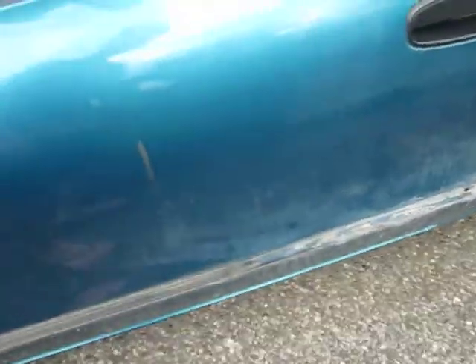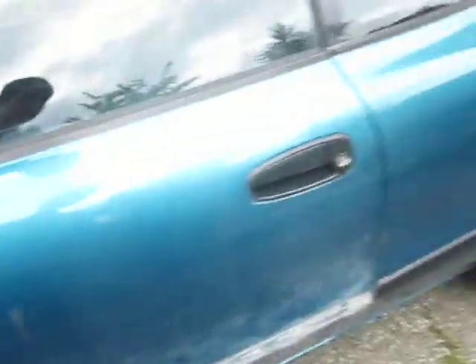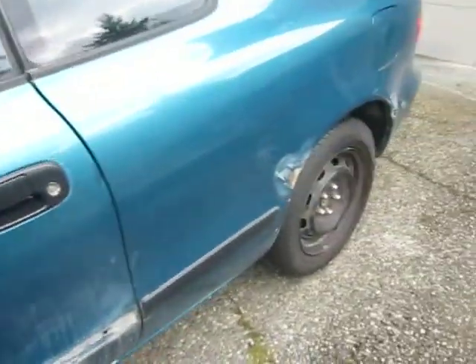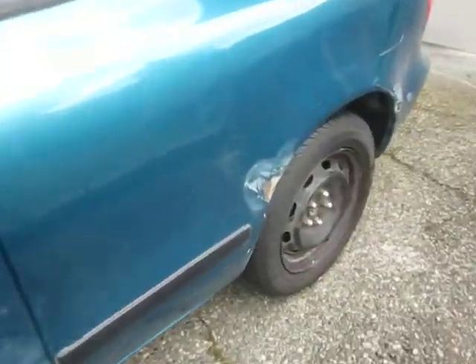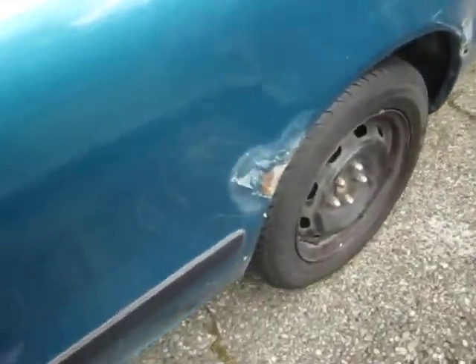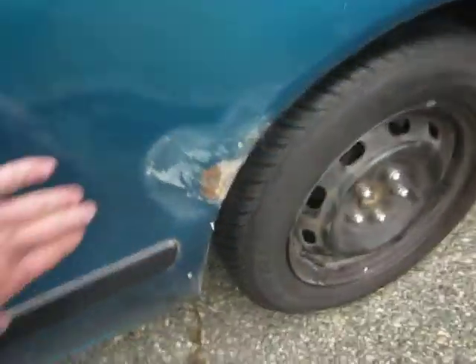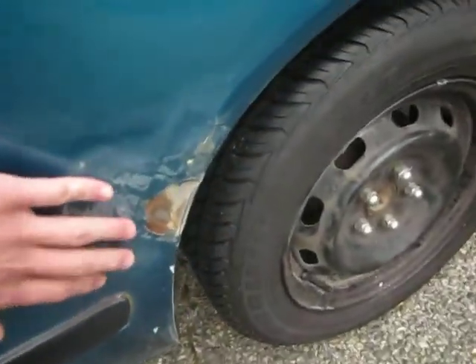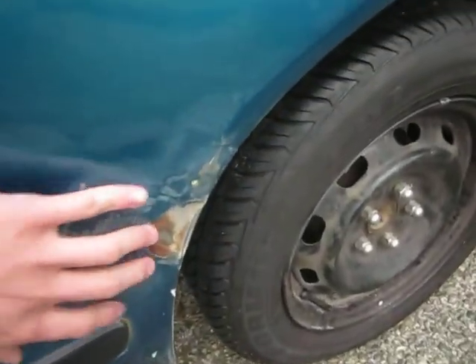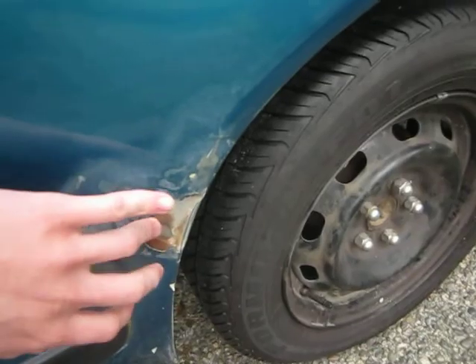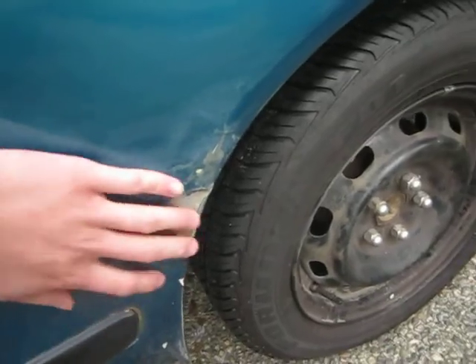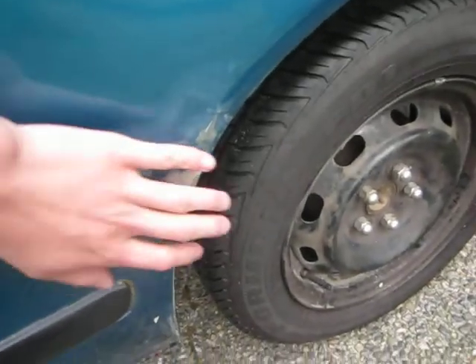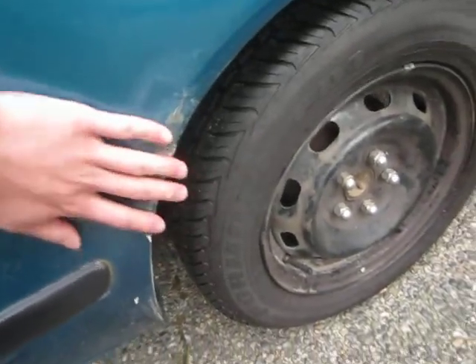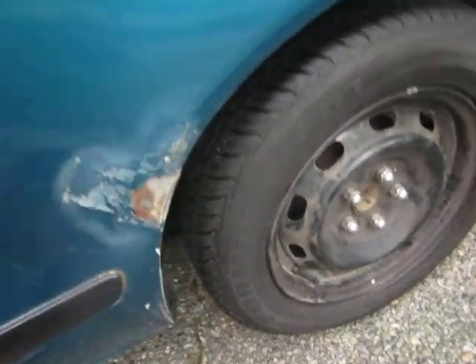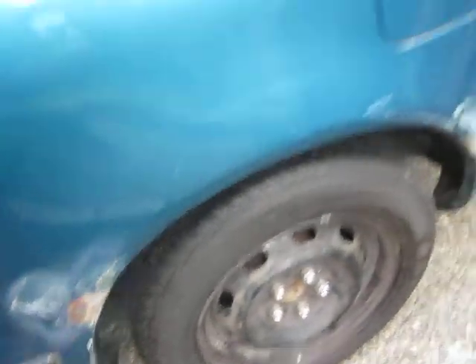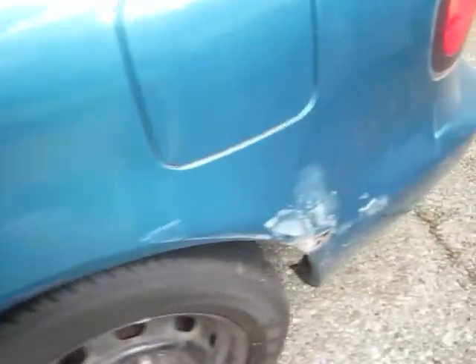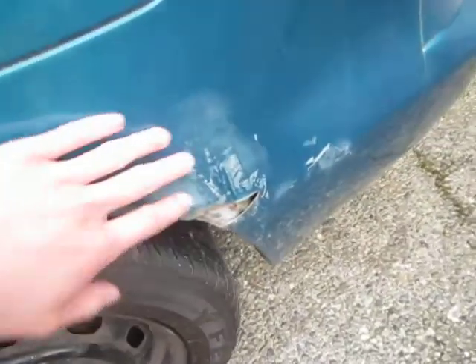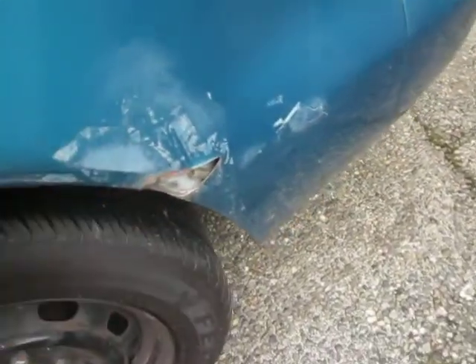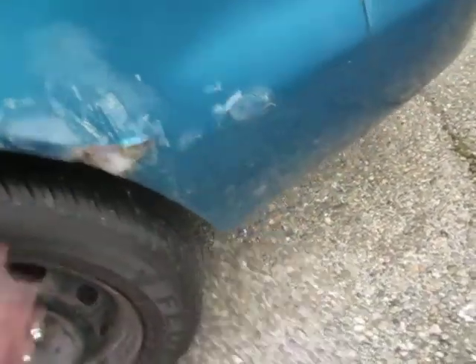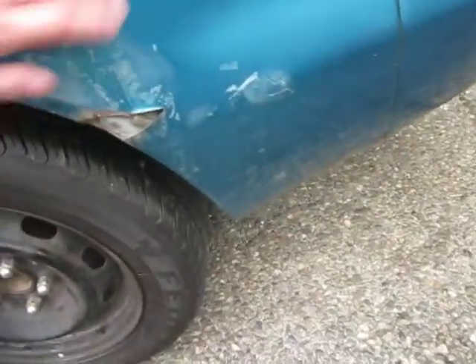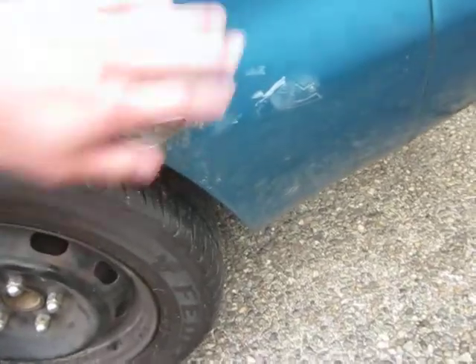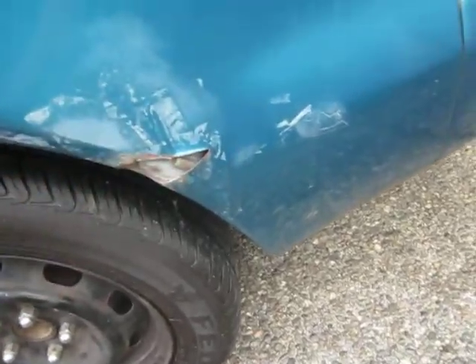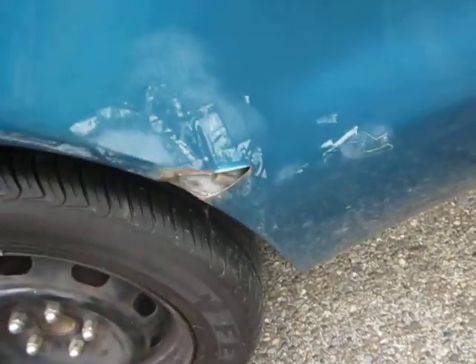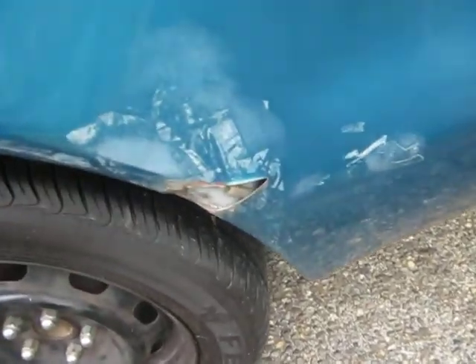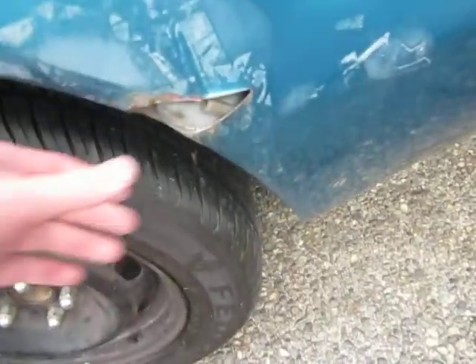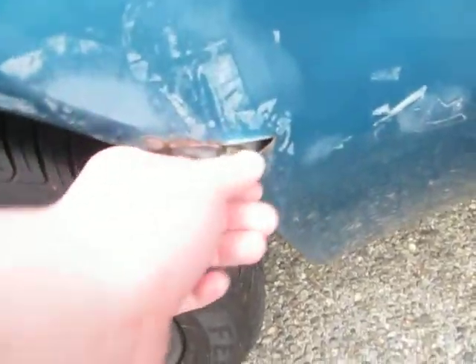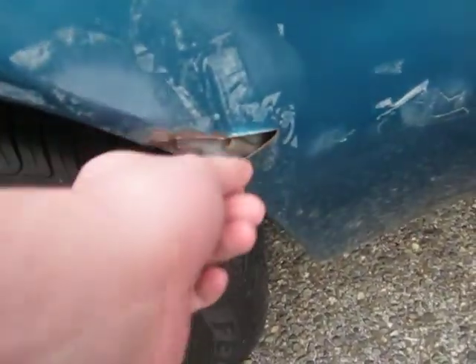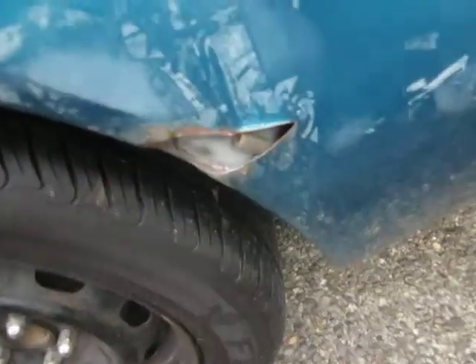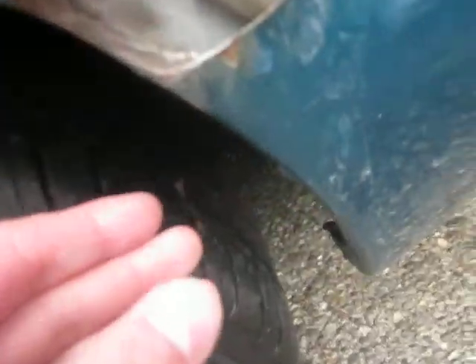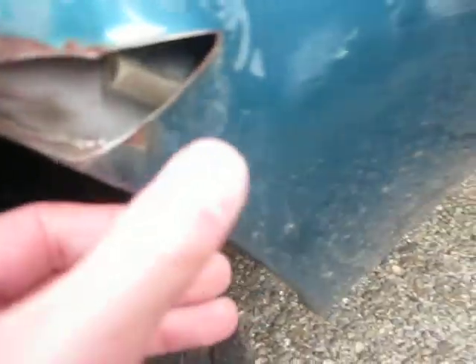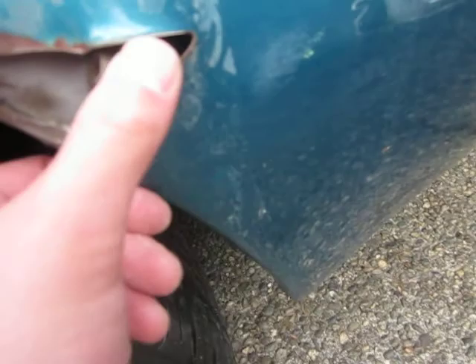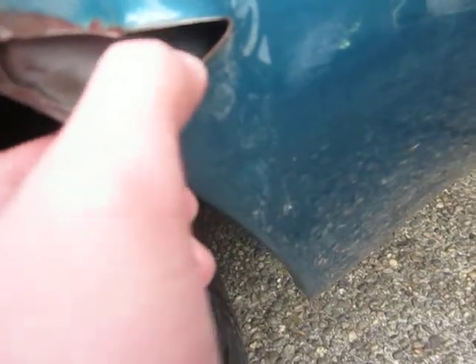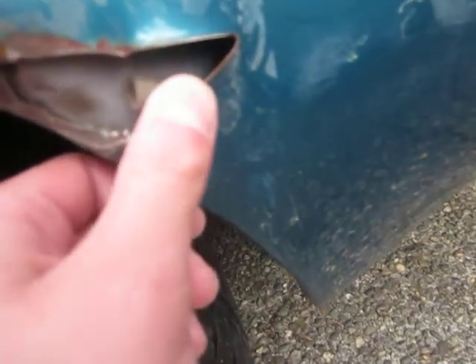Got some damage here. Bought this car off some Ukrainian guy who didn't really take good care of it, so you got a cut right here — it's pretty bad.